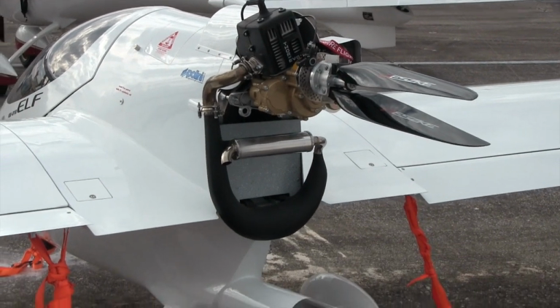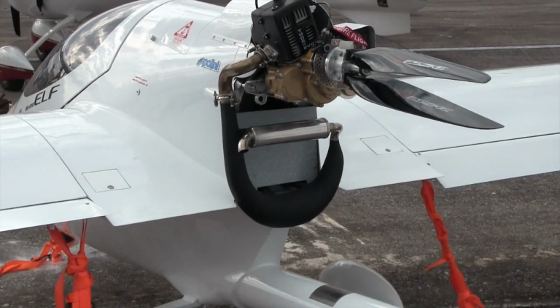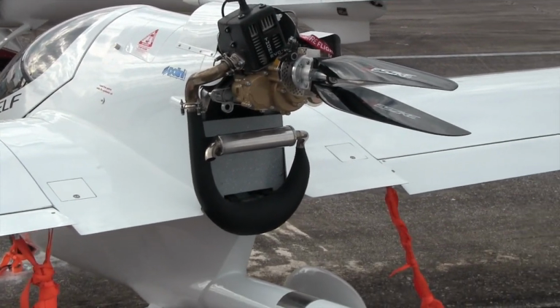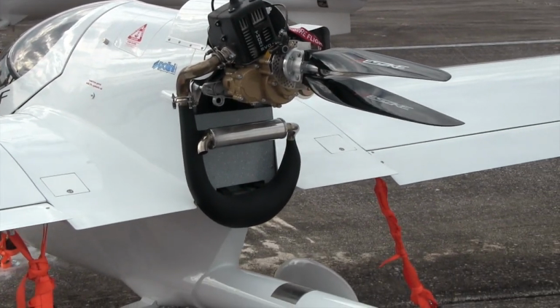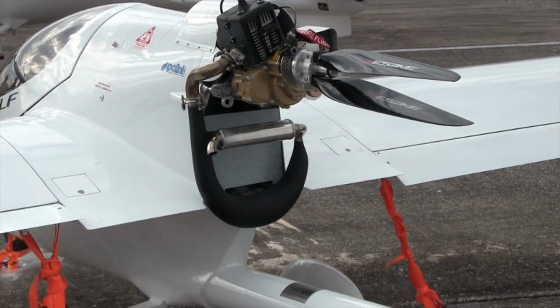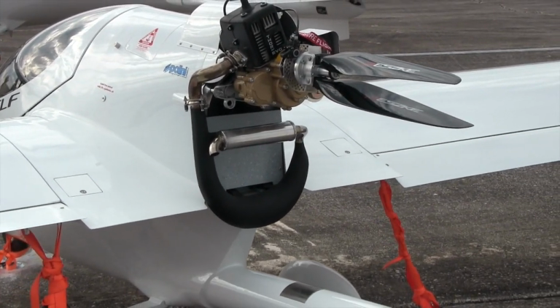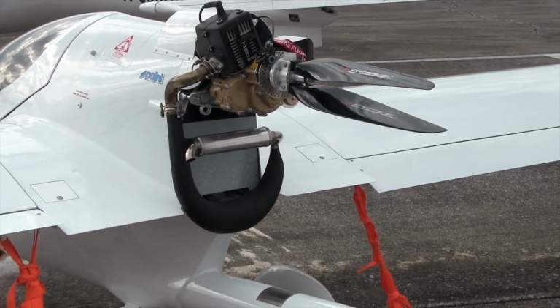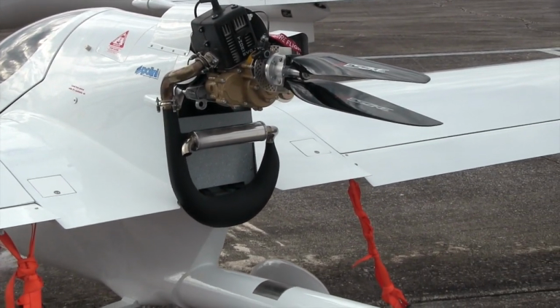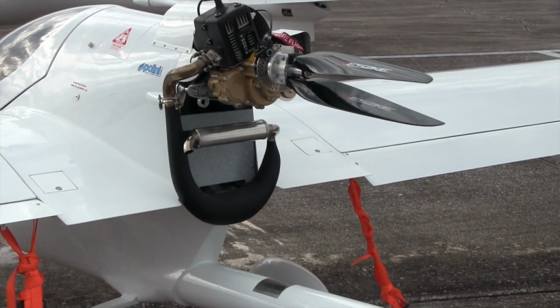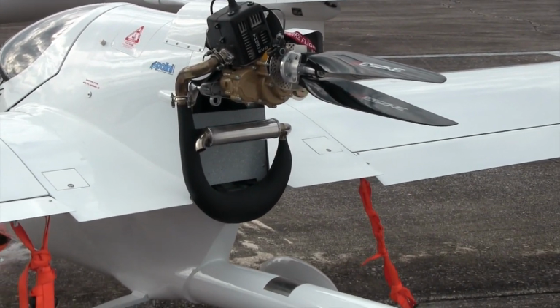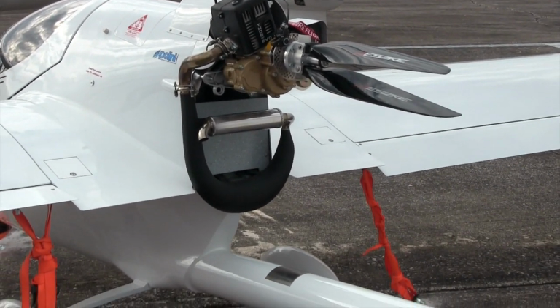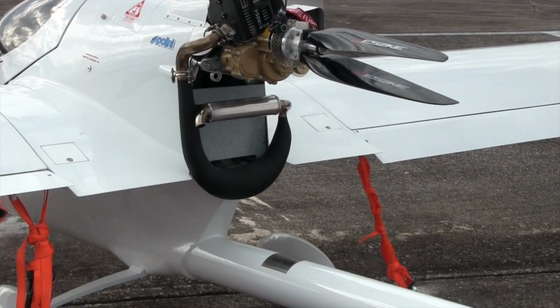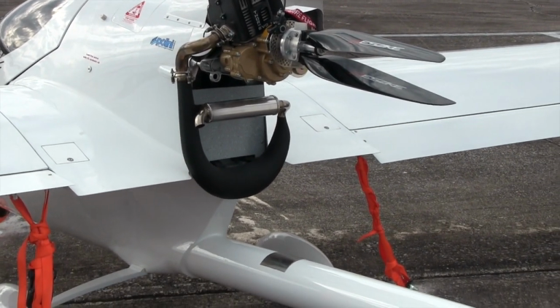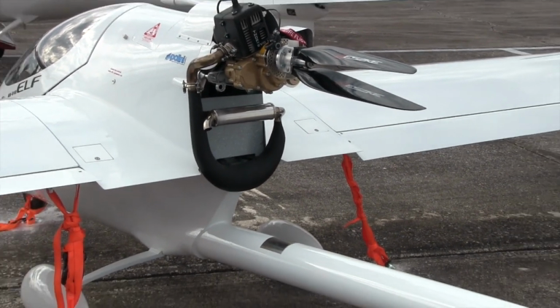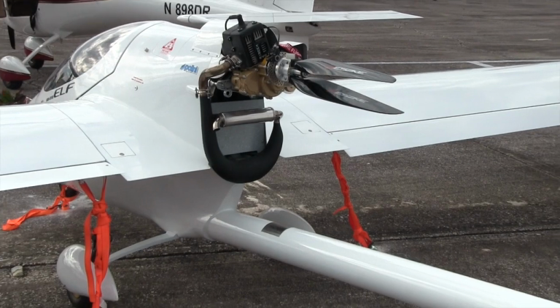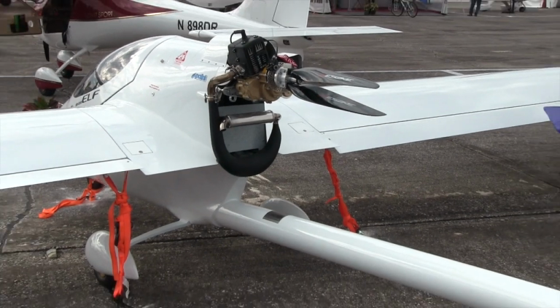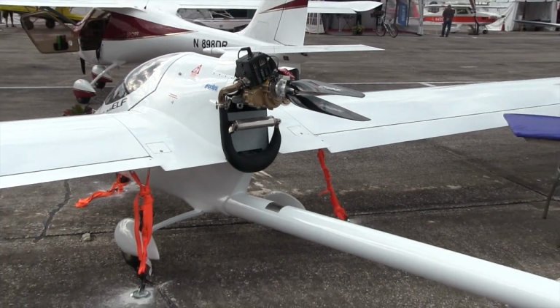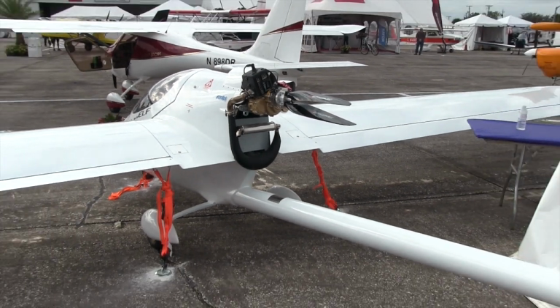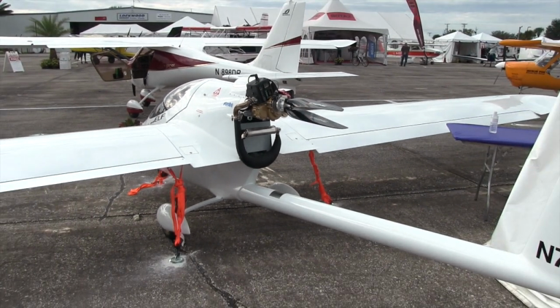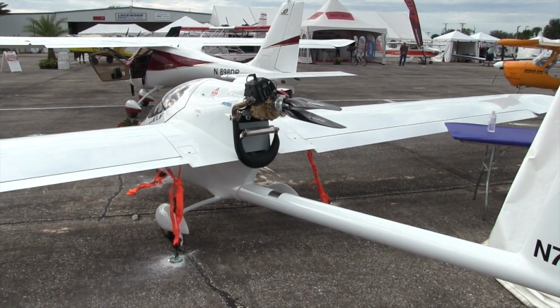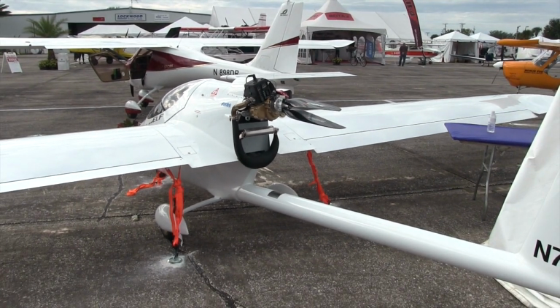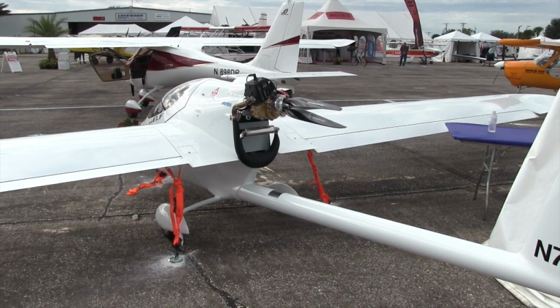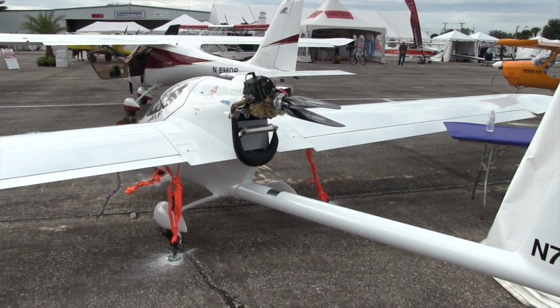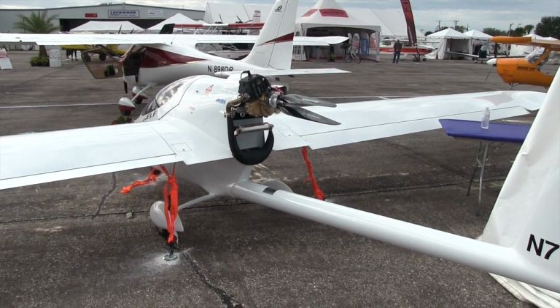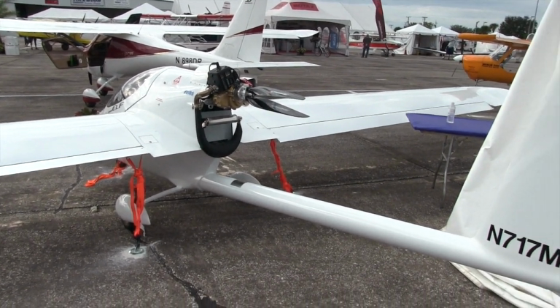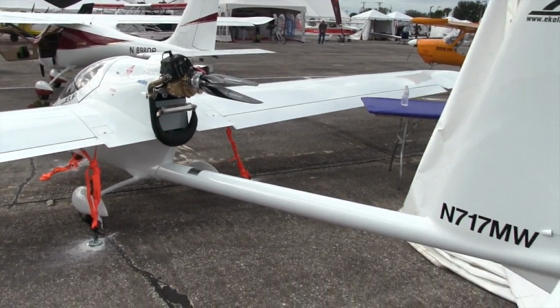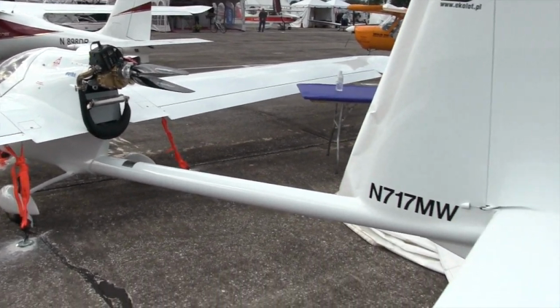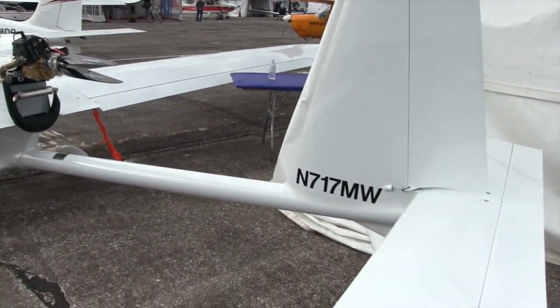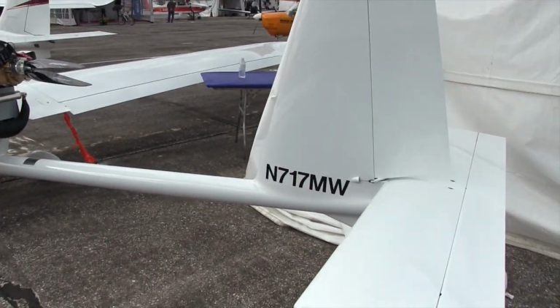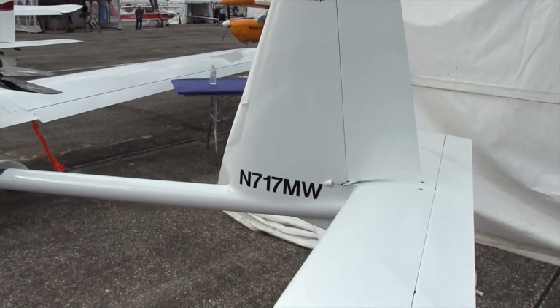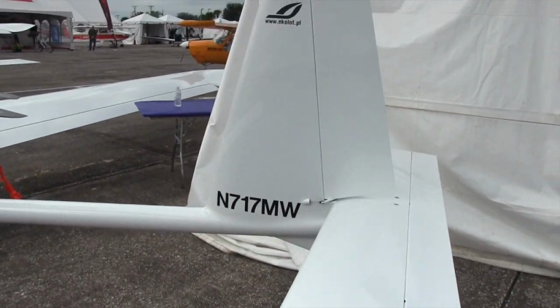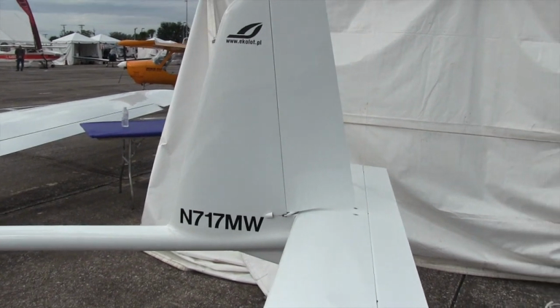So when you fire the engine back up after a day of soaring flight, the prop blades spin out and of course you've got power again. So this is the little Ecolot.